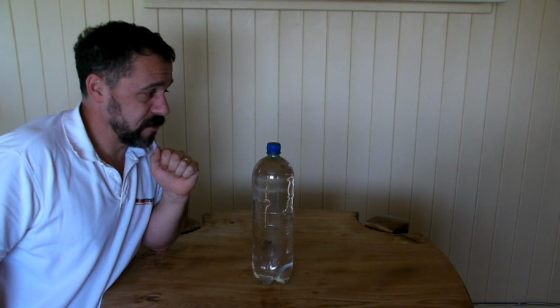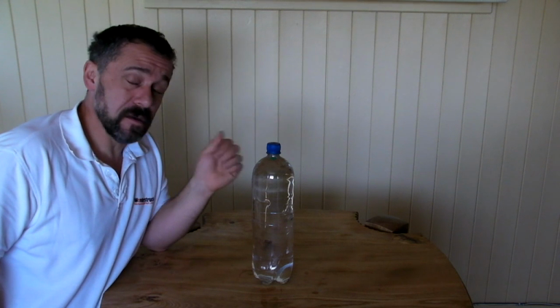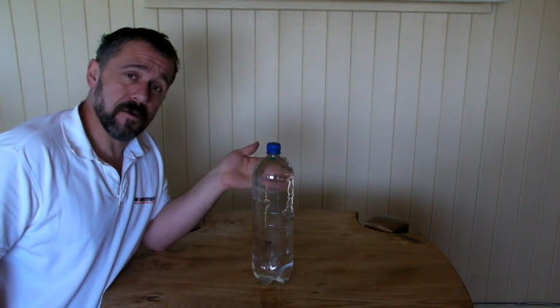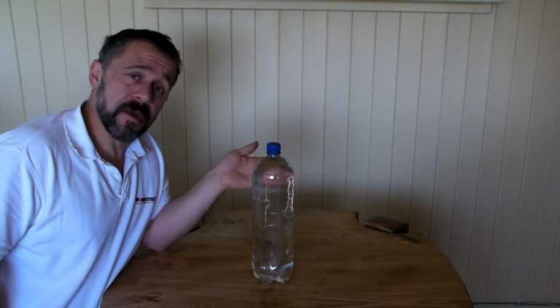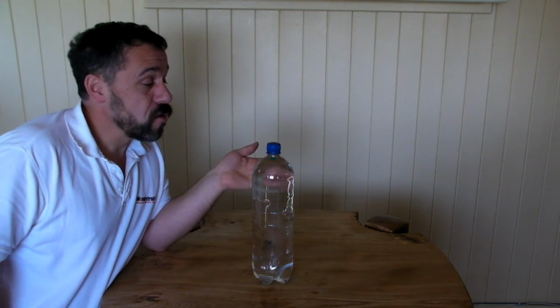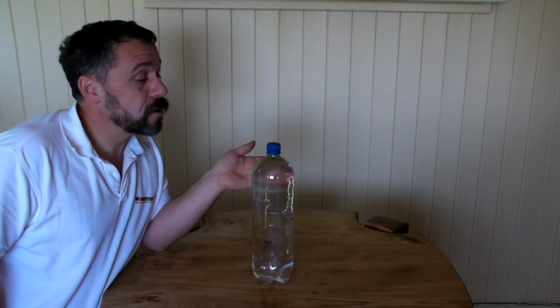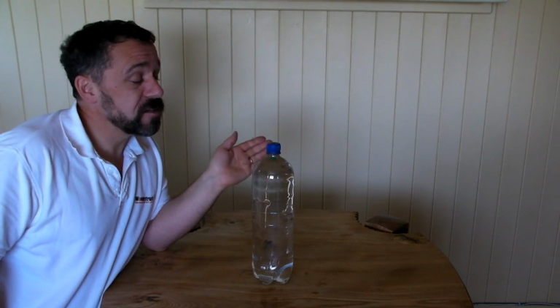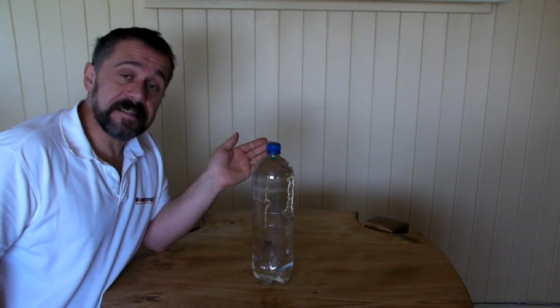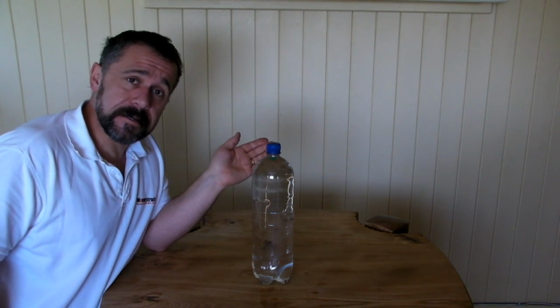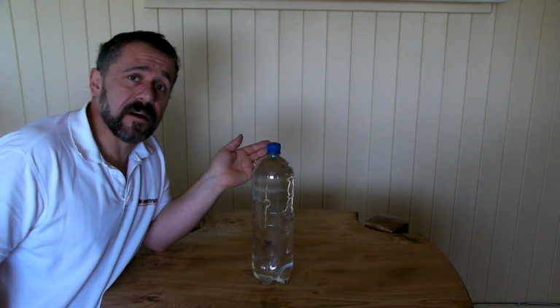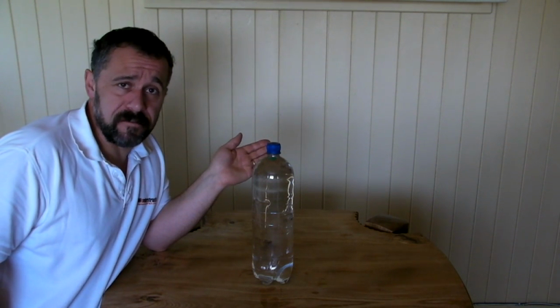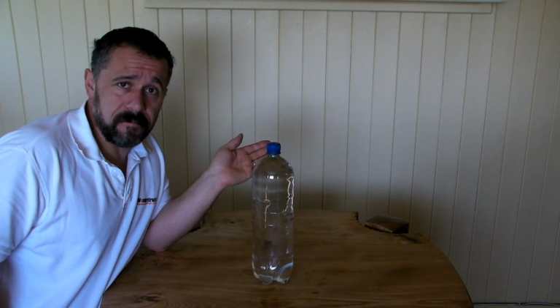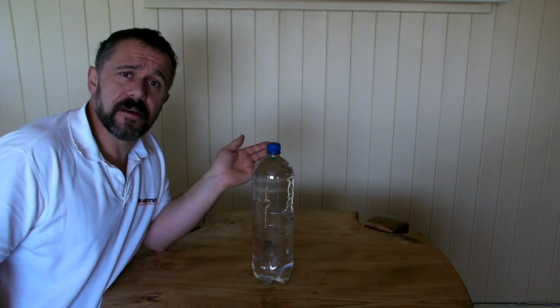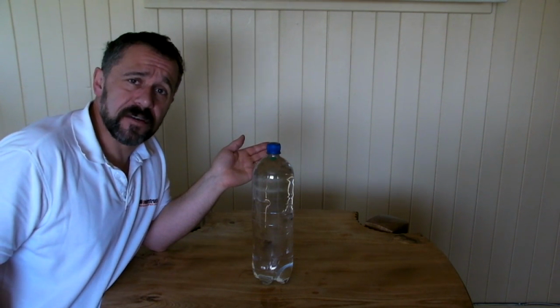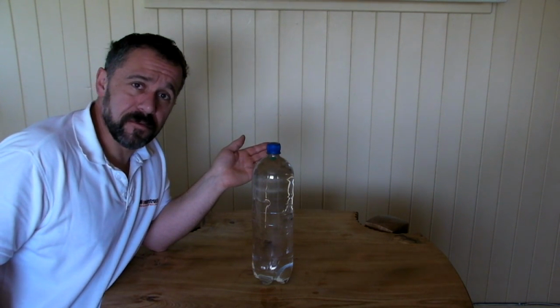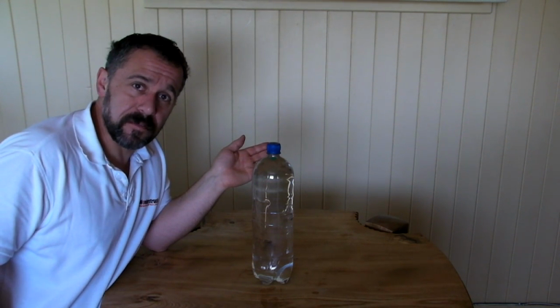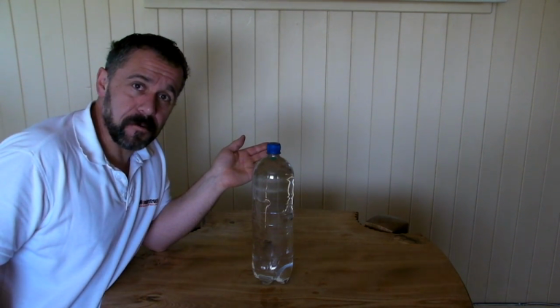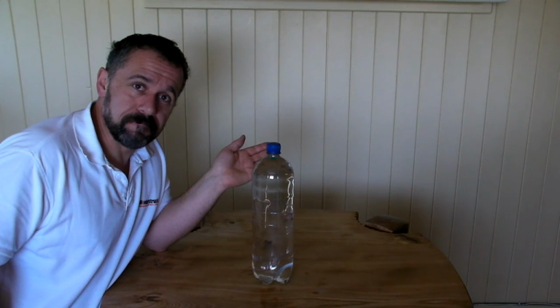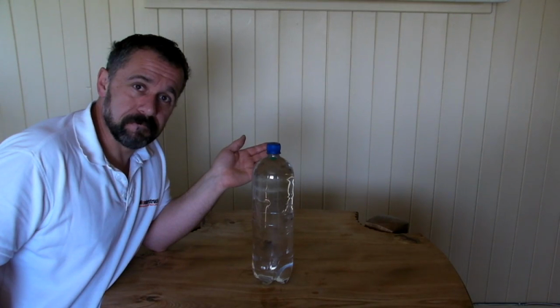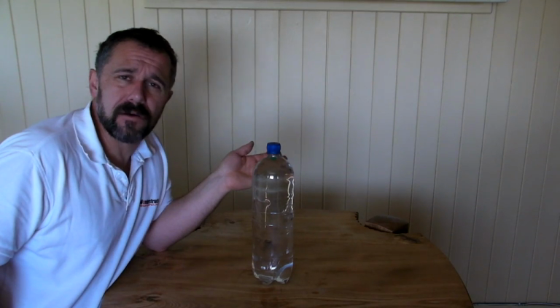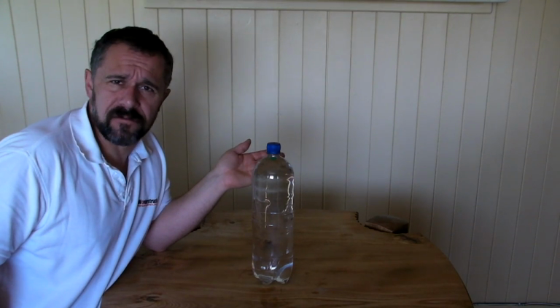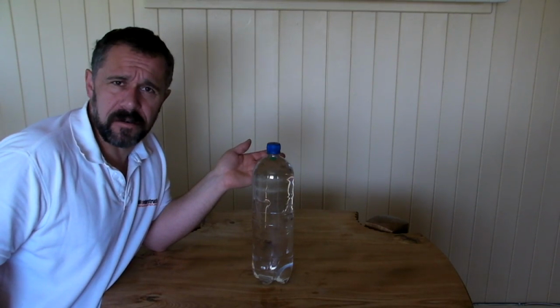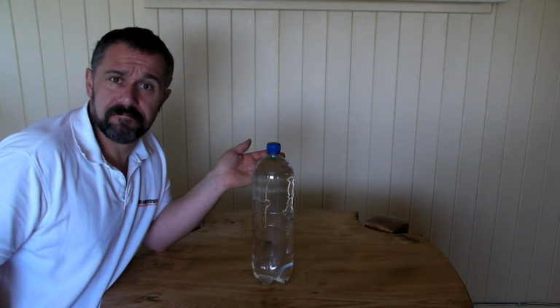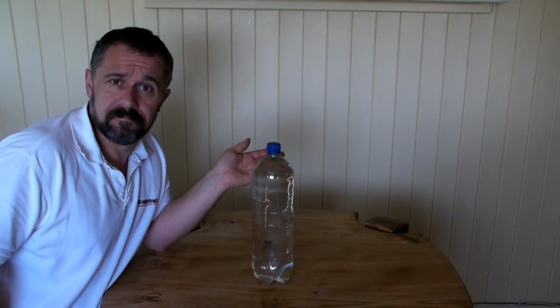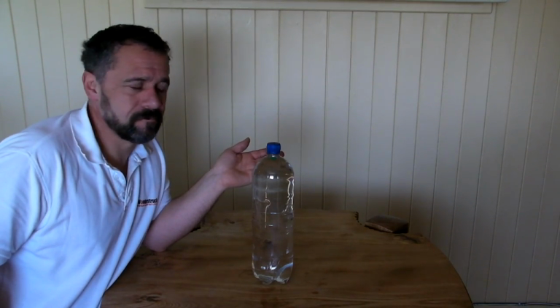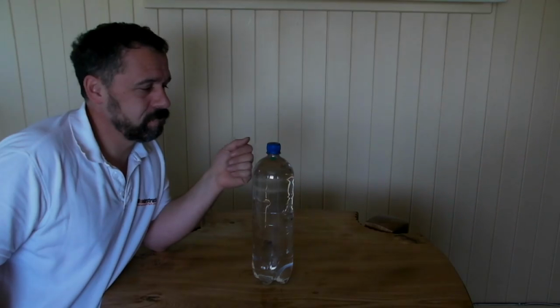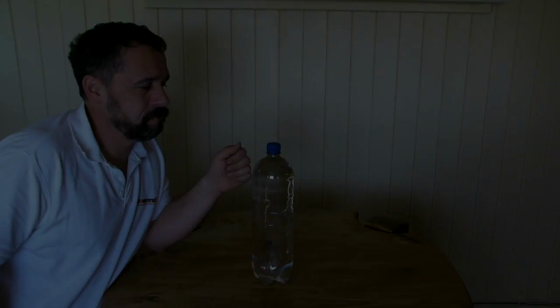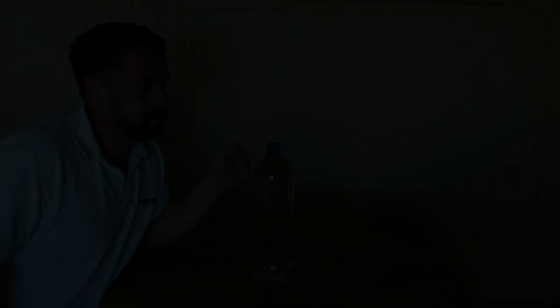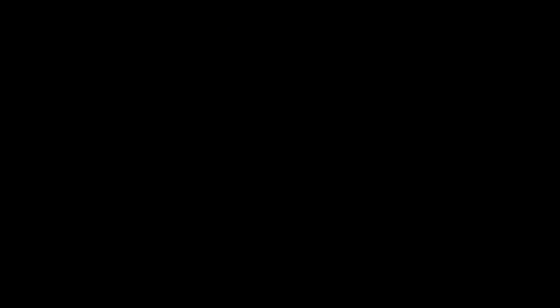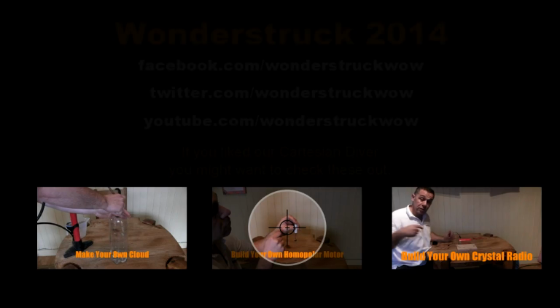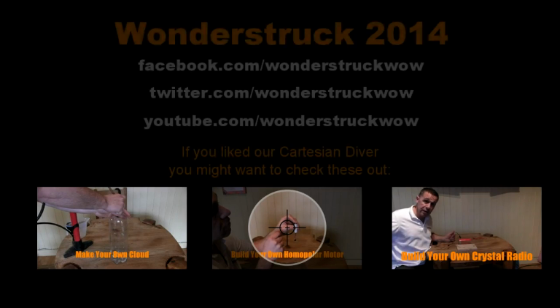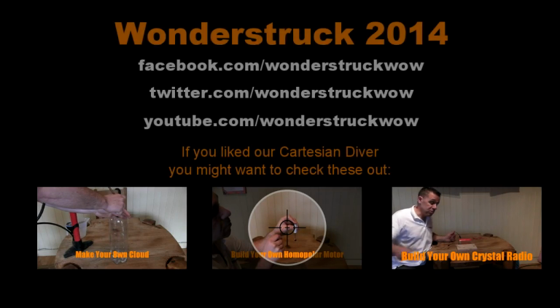So there we go — the Cartesian diver. Very simple thing to build. Hours of fun.